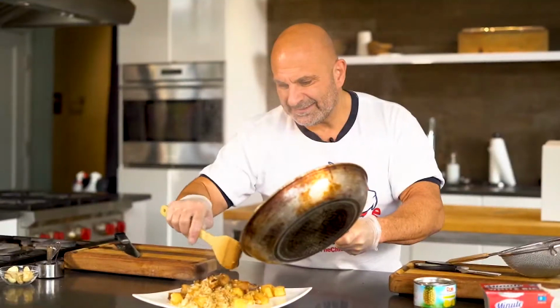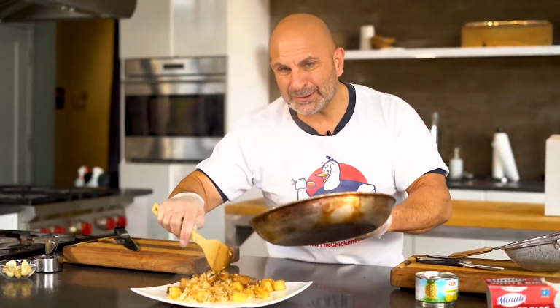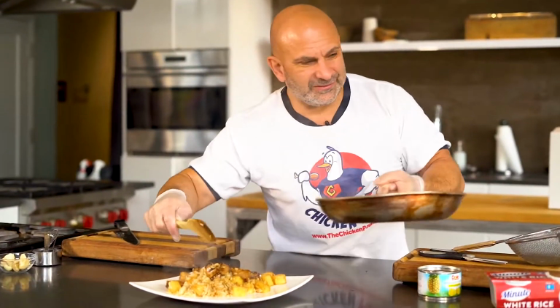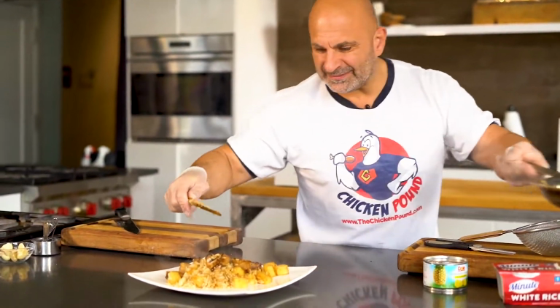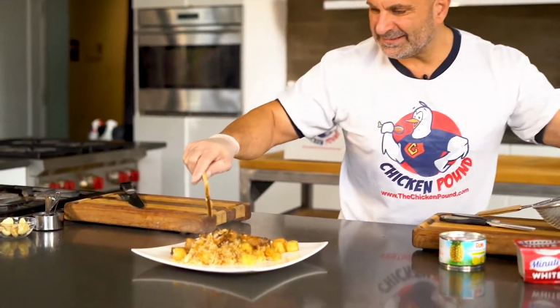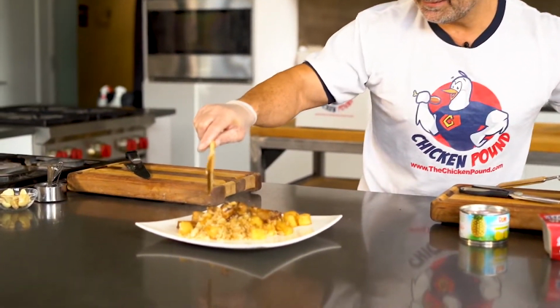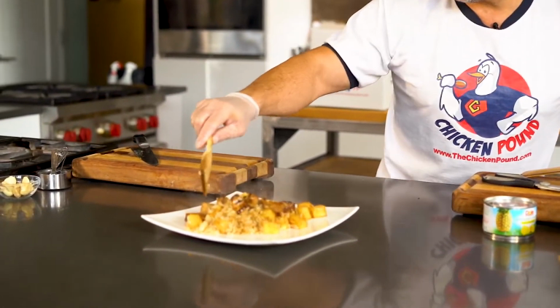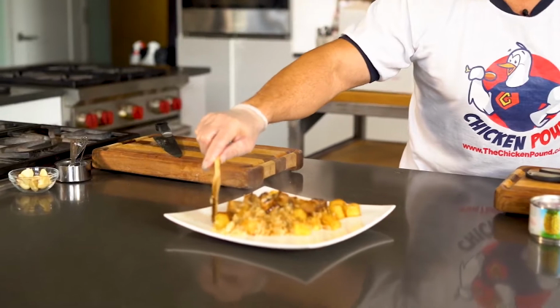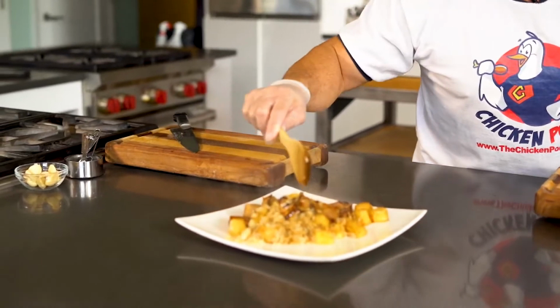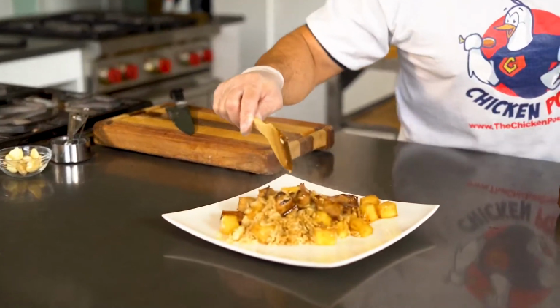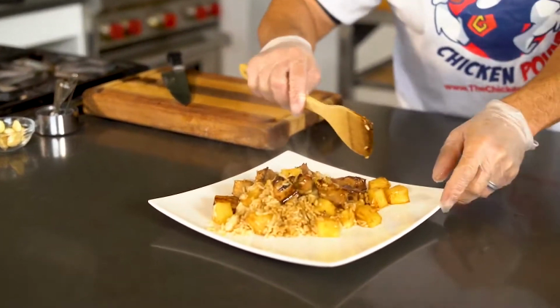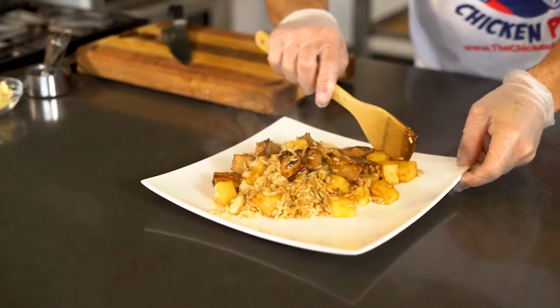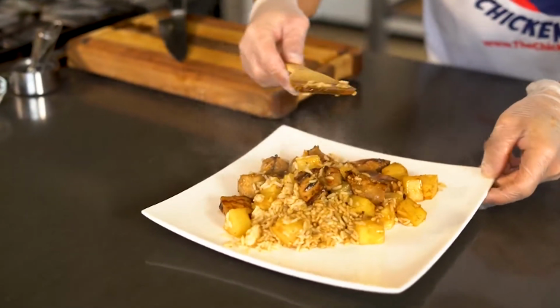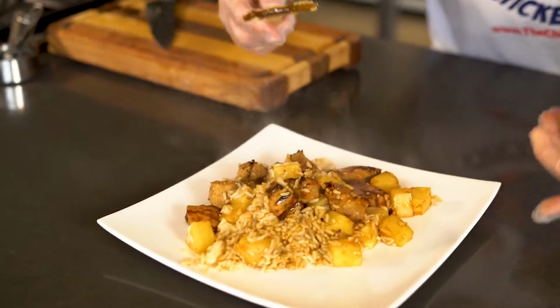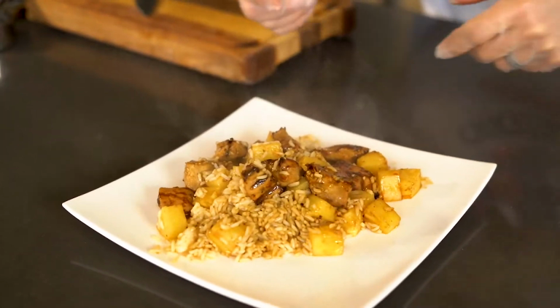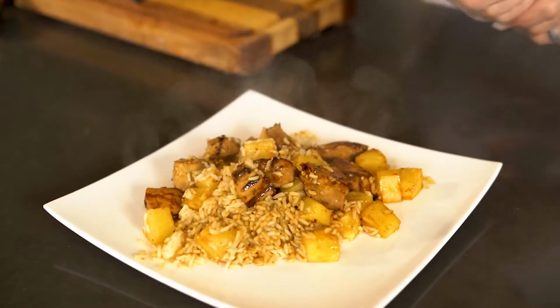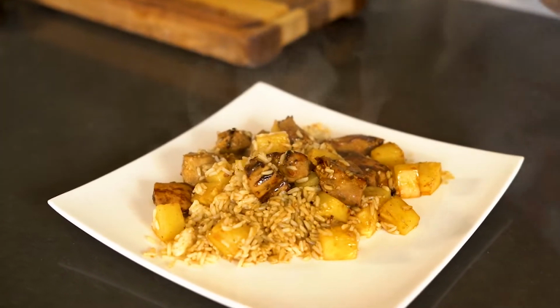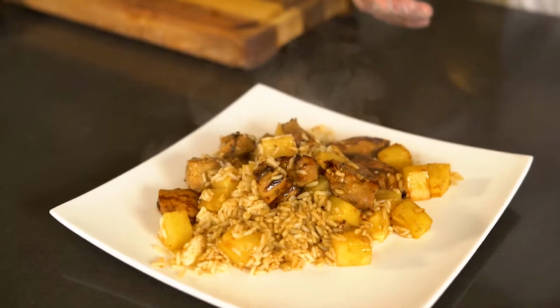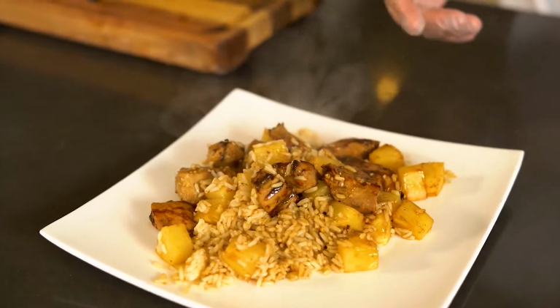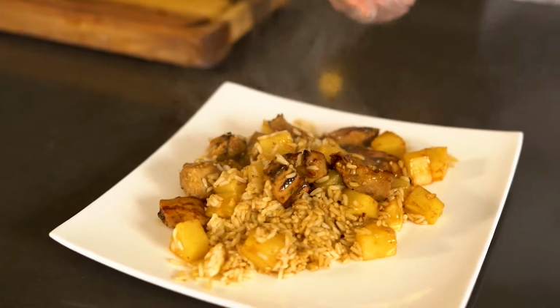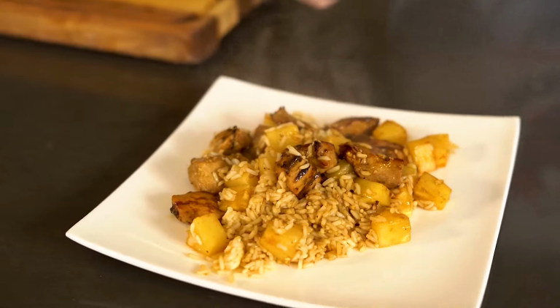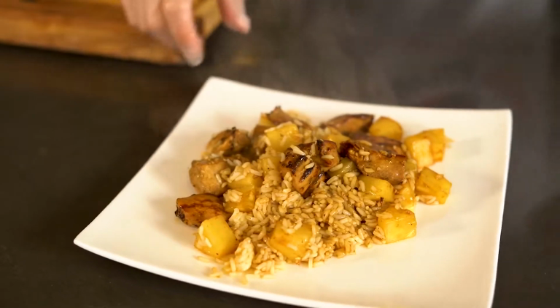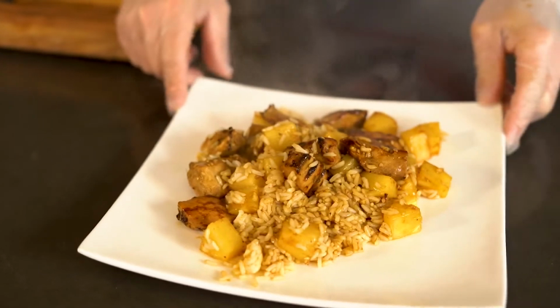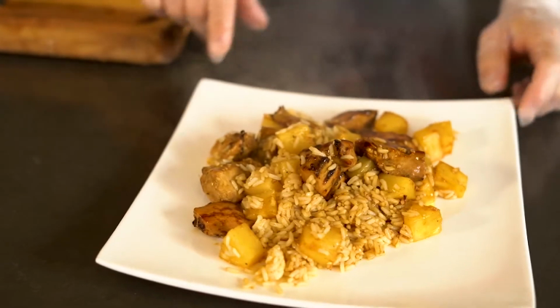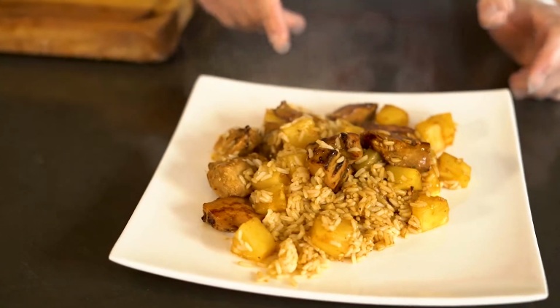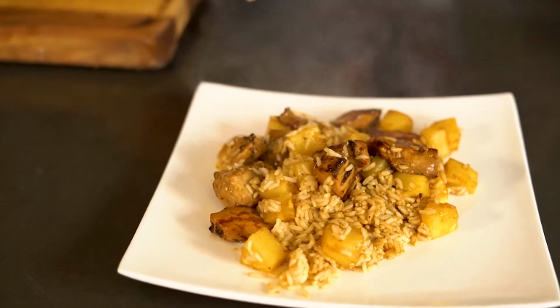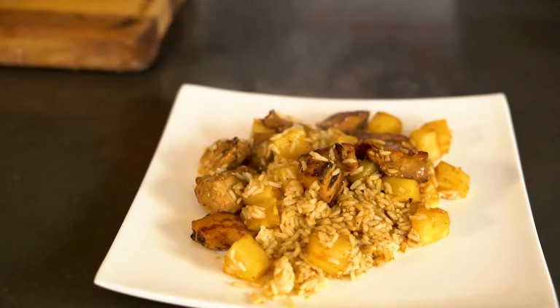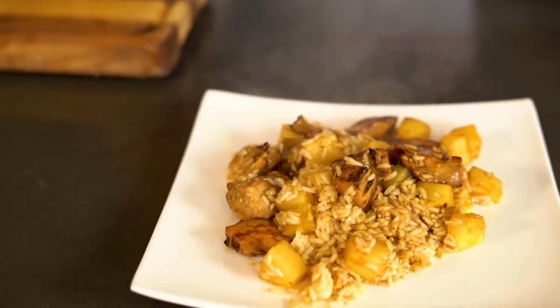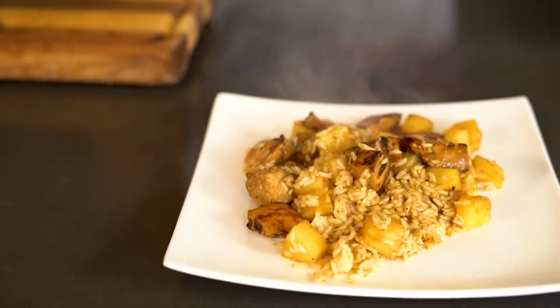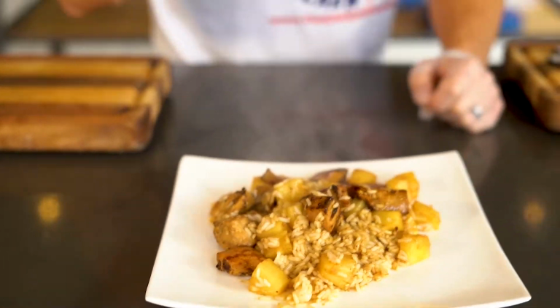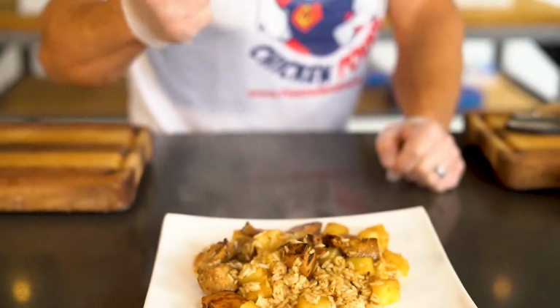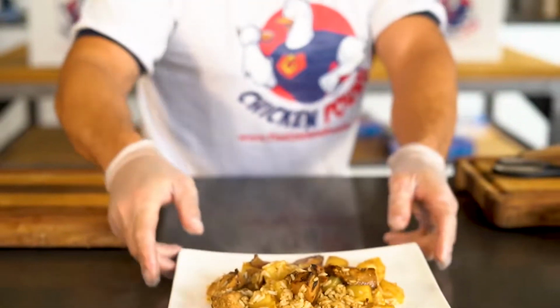Alright, get in close, take a look at that. So overall, you're at about 75 grams of carbs, over 50 grams of protein — close to 60 grams of protein. So if it's too much for one meal, make it two.